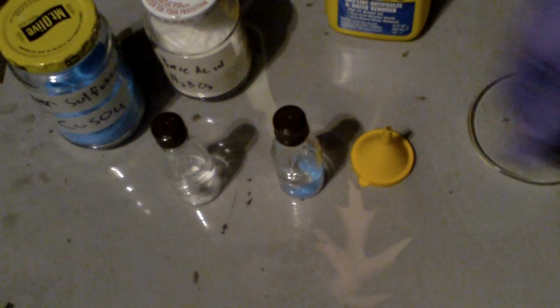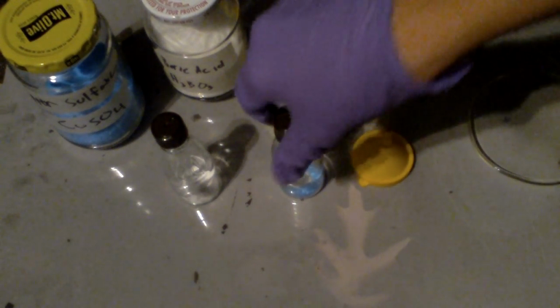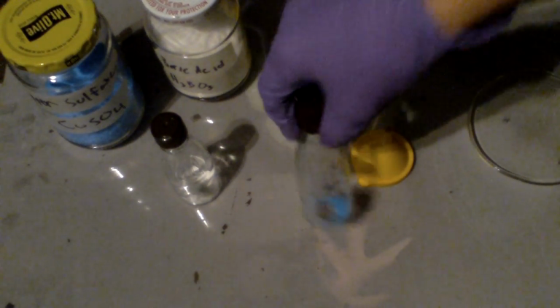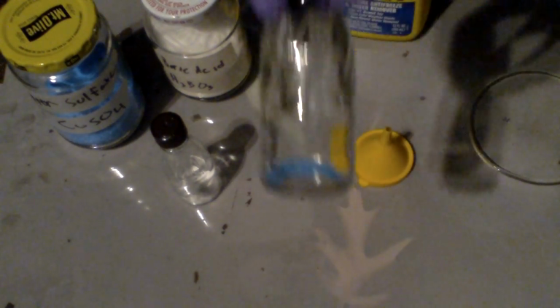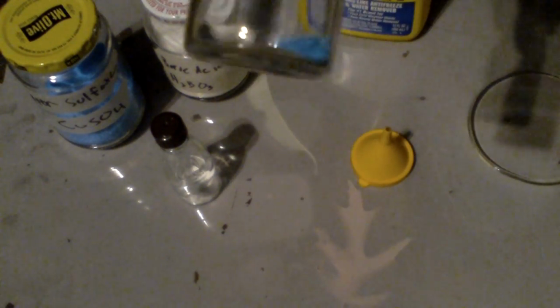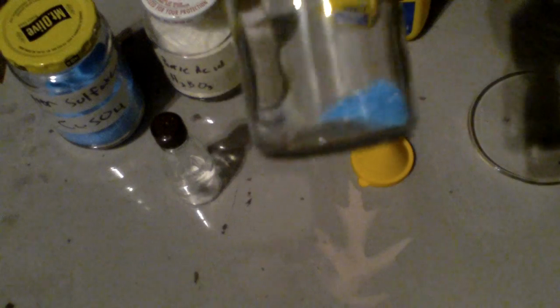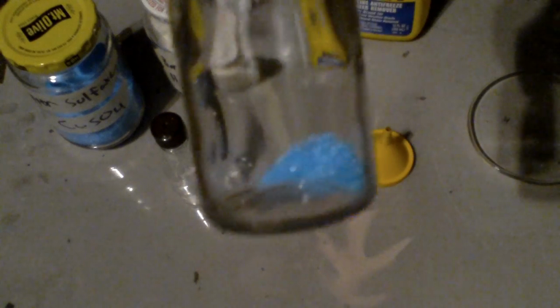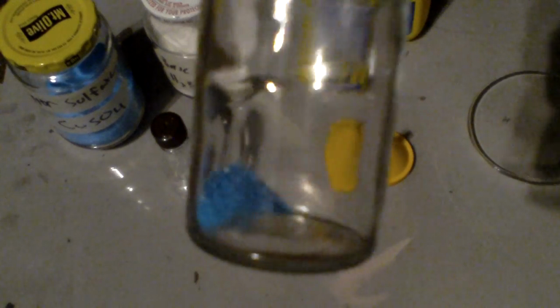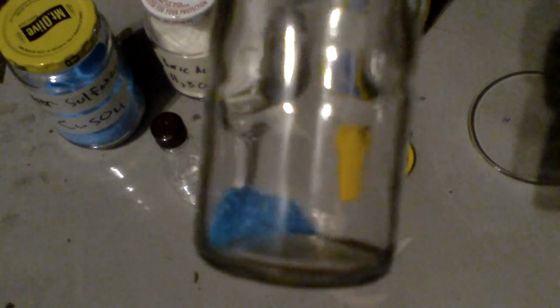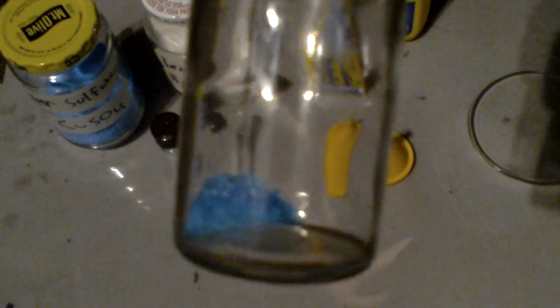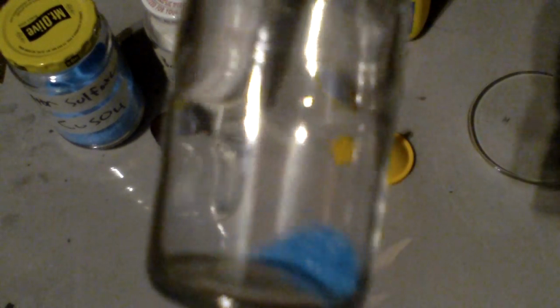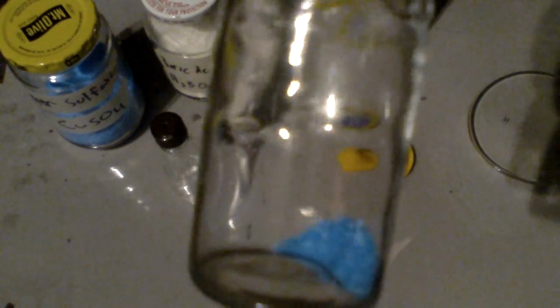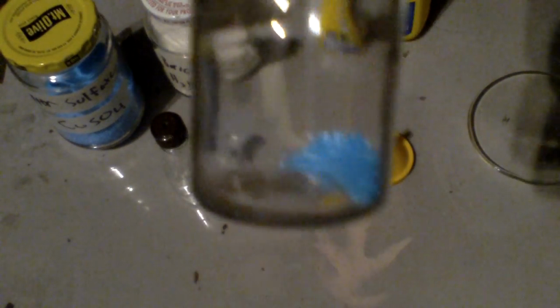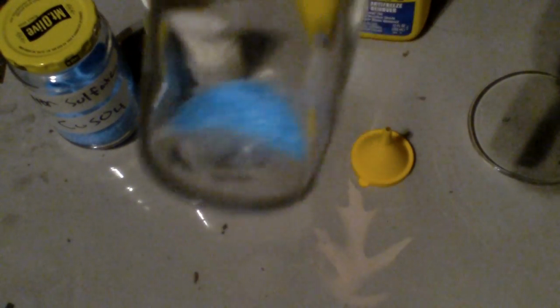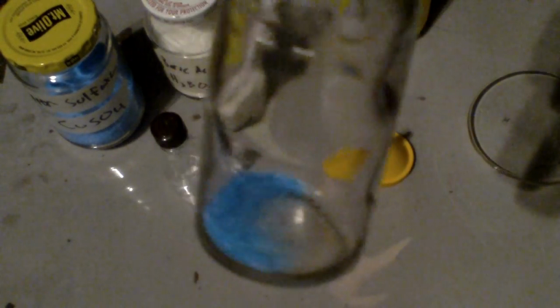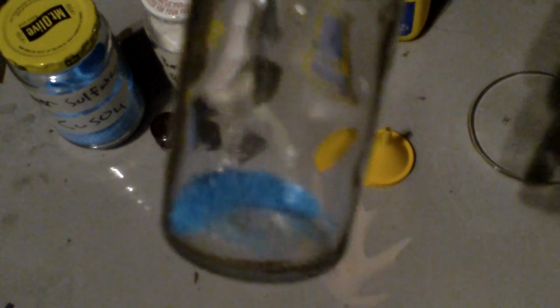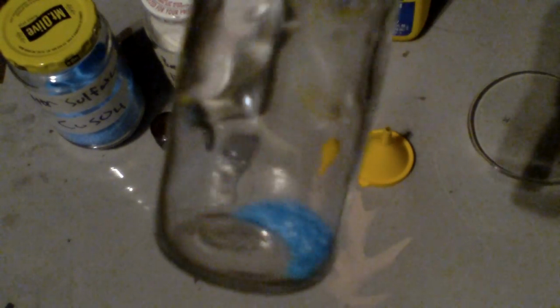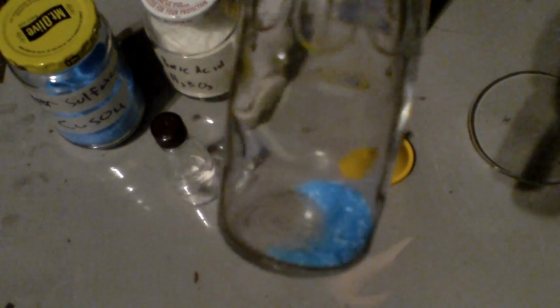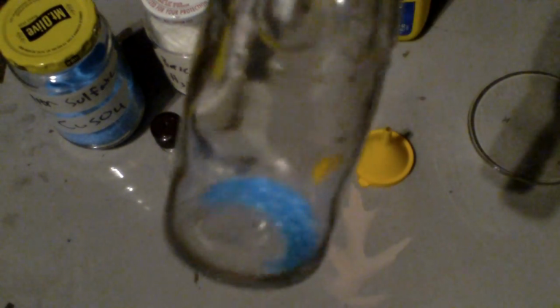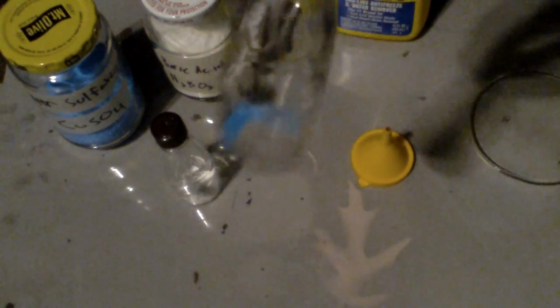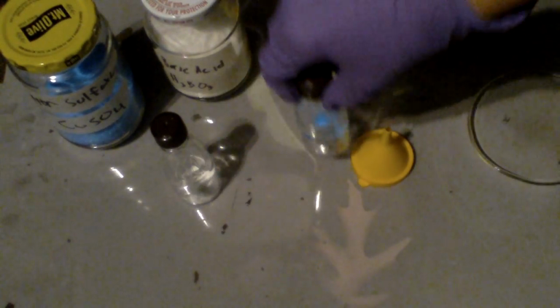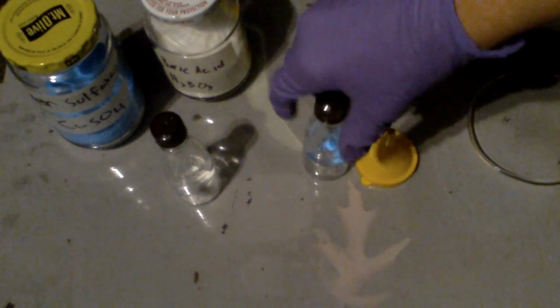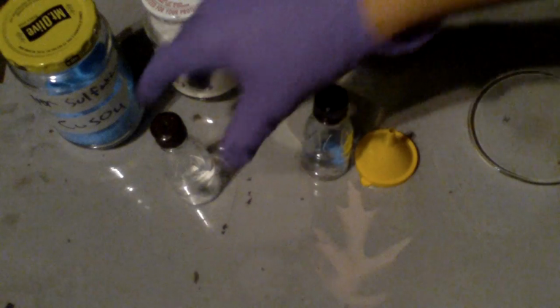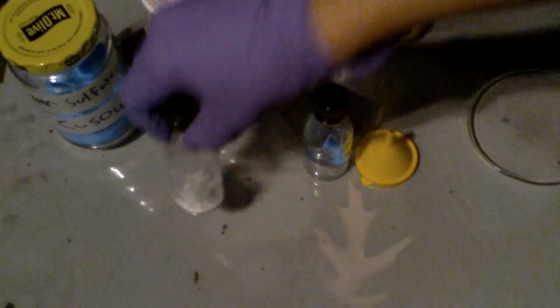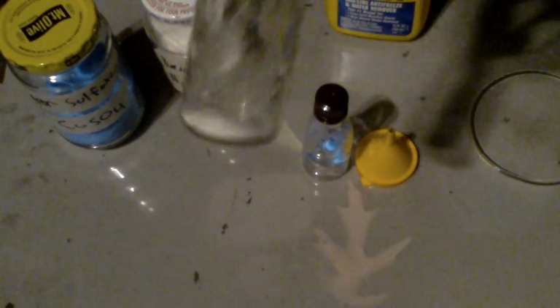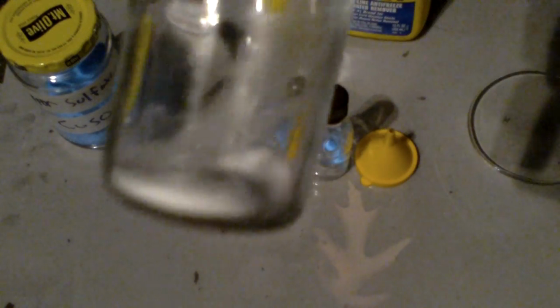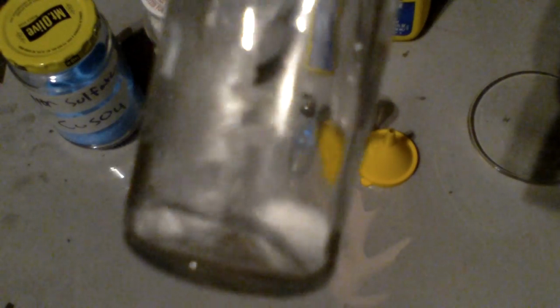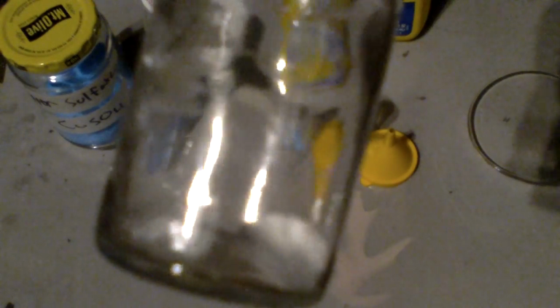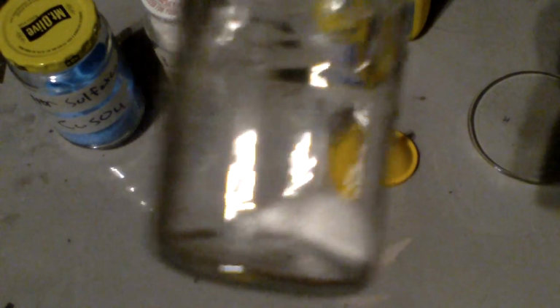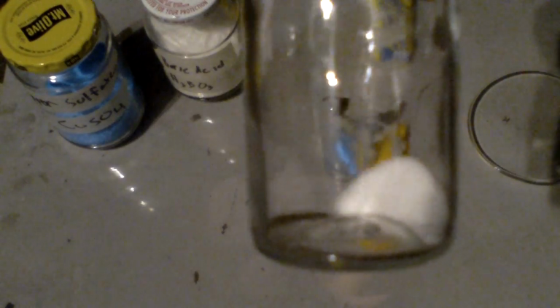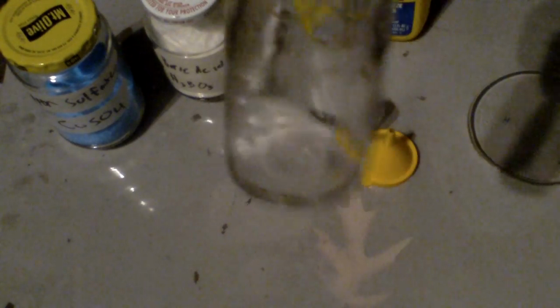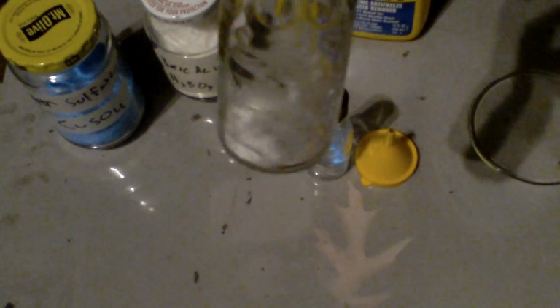The first thing you're going to do is measure out some copper sulfate. I just put a small amount in this jar. And I also put a small amount of boric acid in this jar.